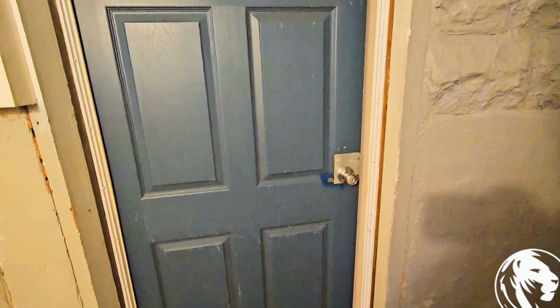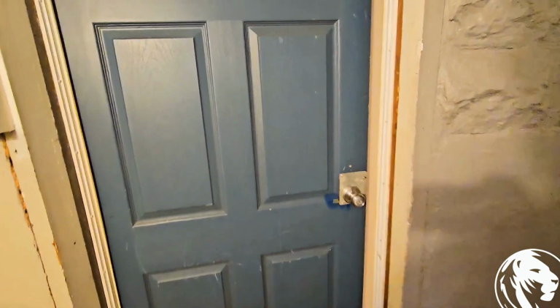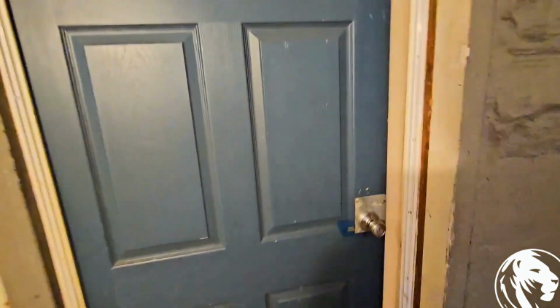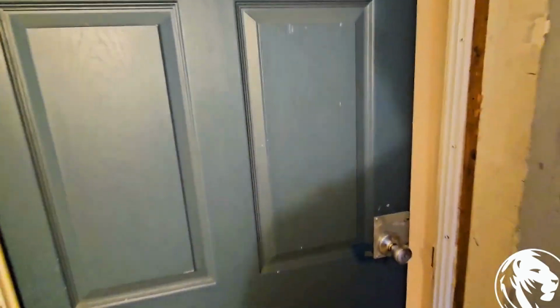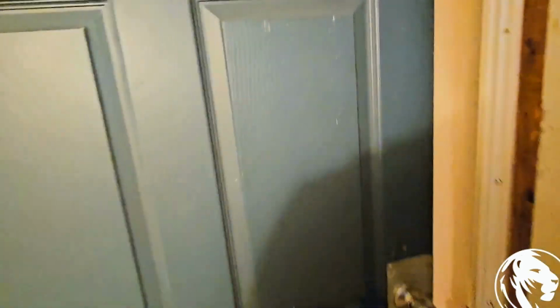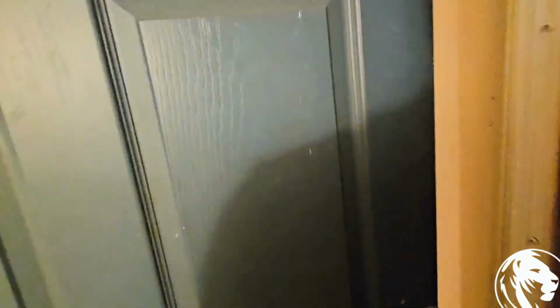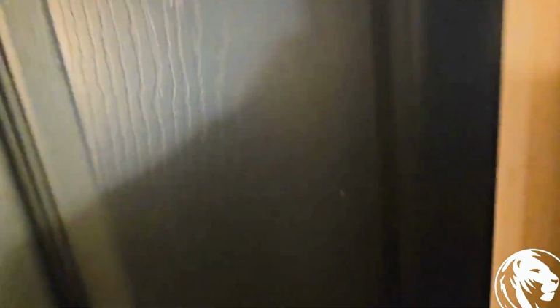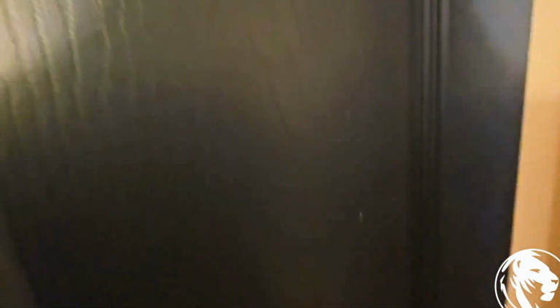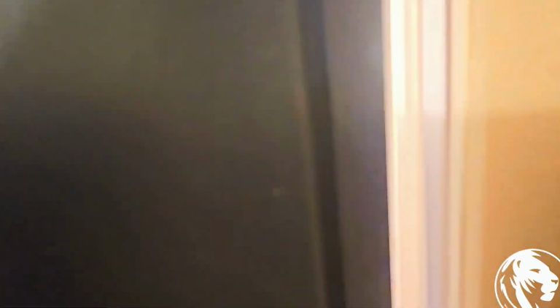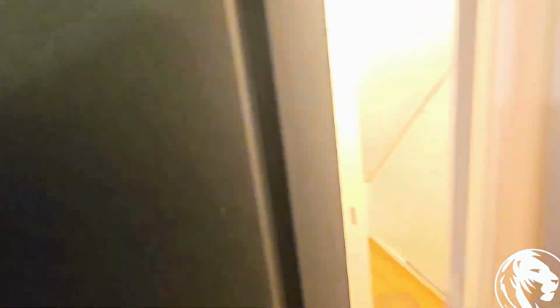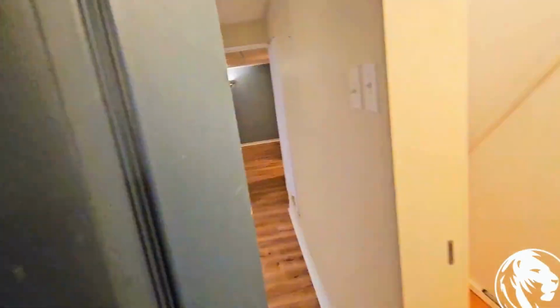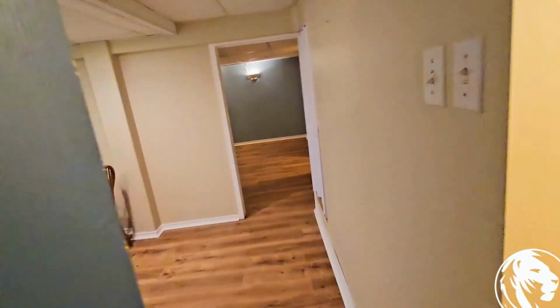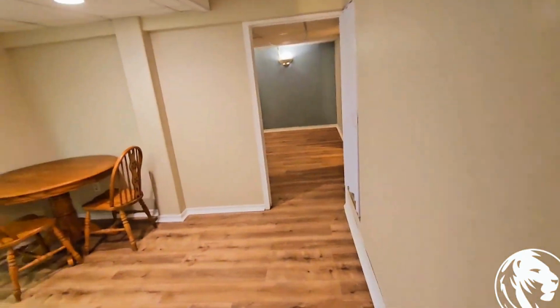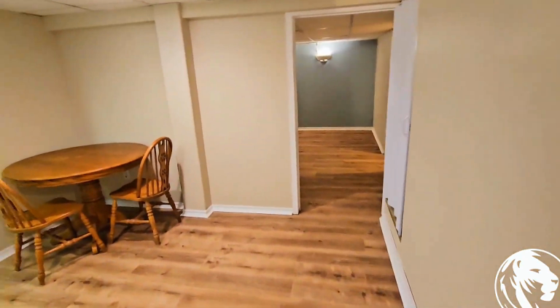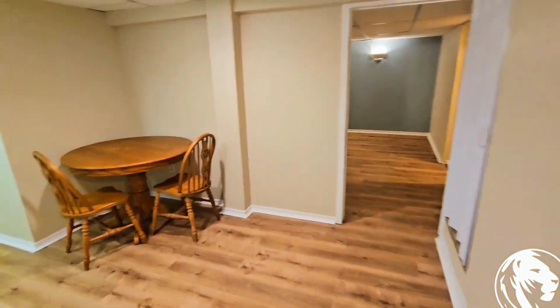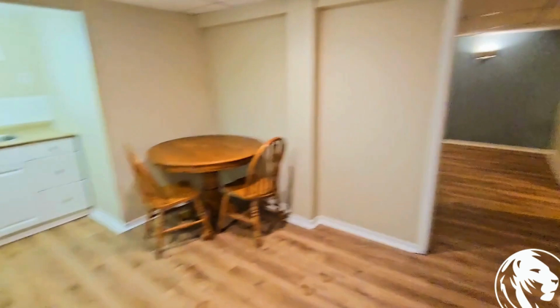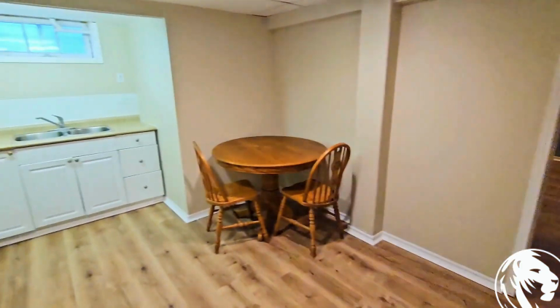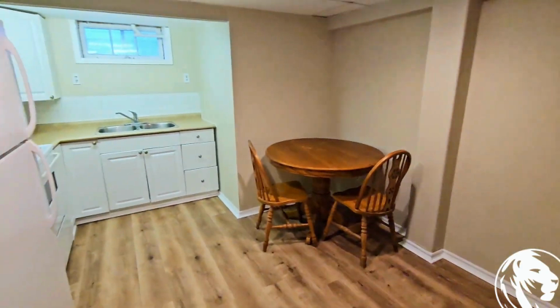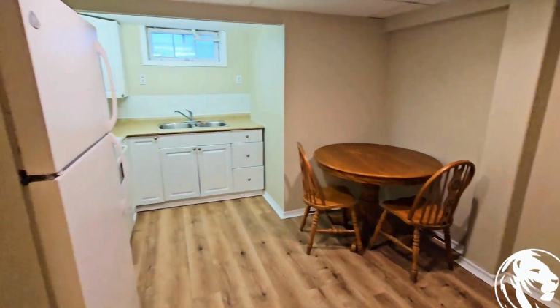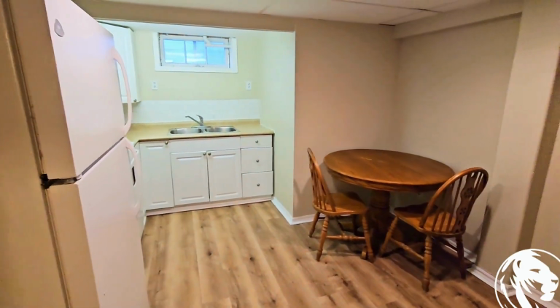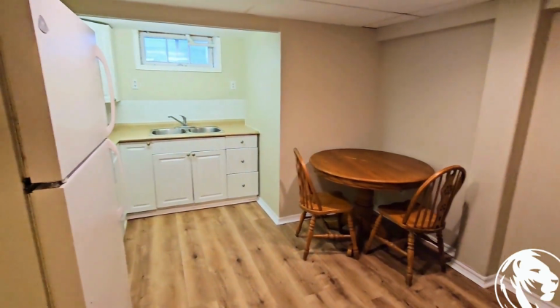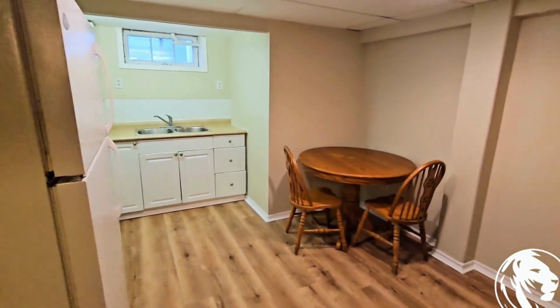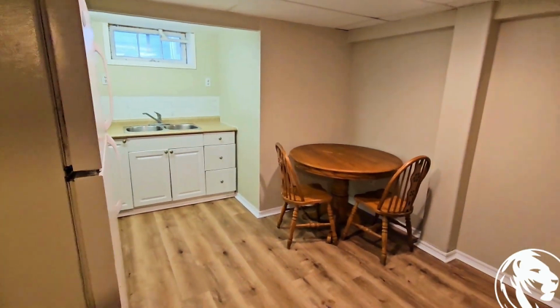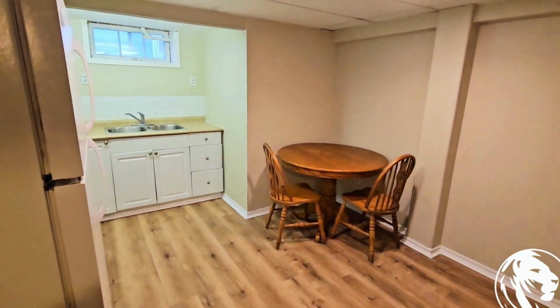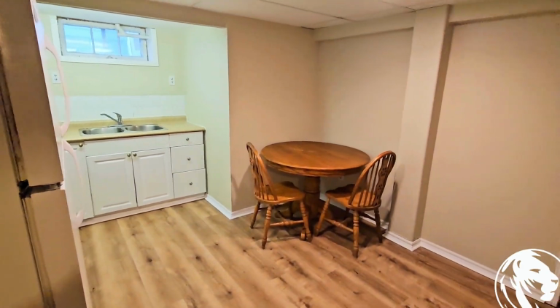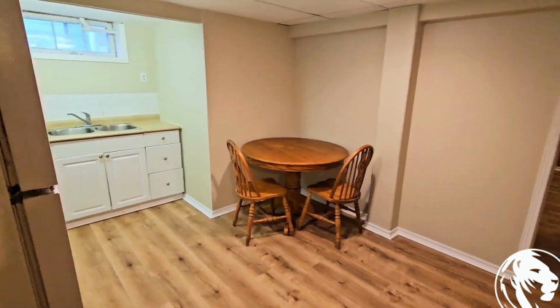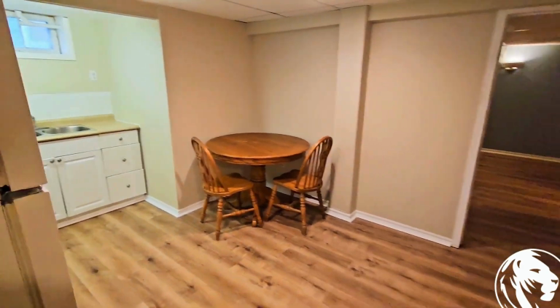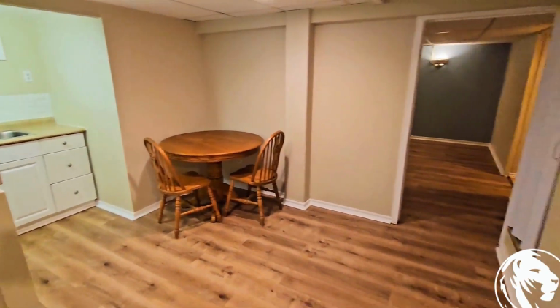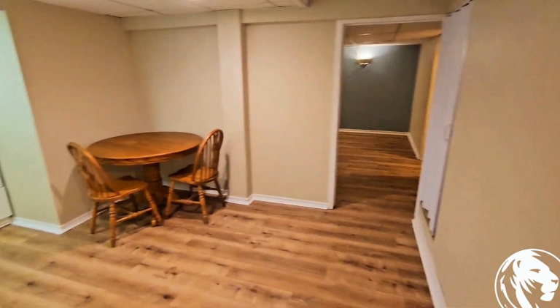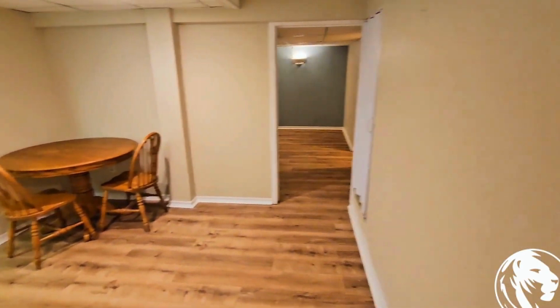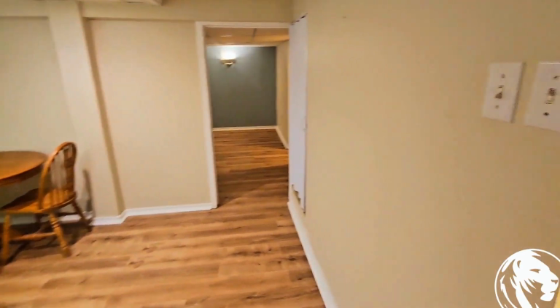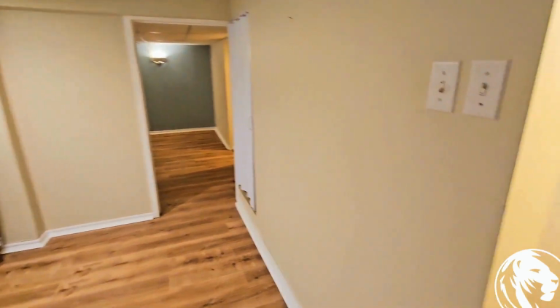Welcome to 6070 Culp Street here in Niagara Falls, Ontario. This is a one-bedroom, one-bathroom basement unit currently listed for $1,250 with utilities included.